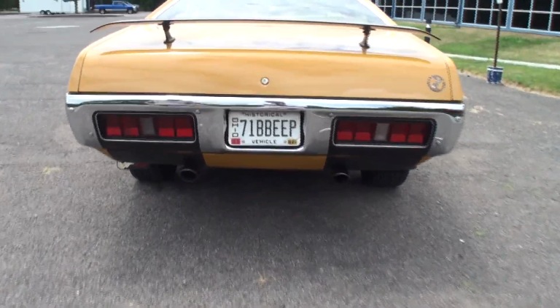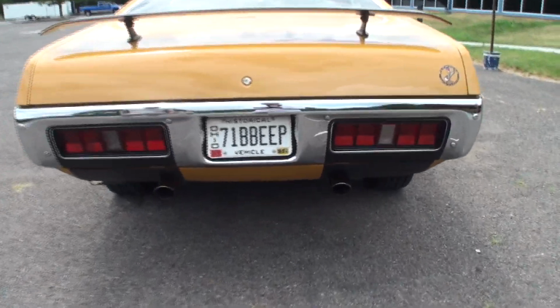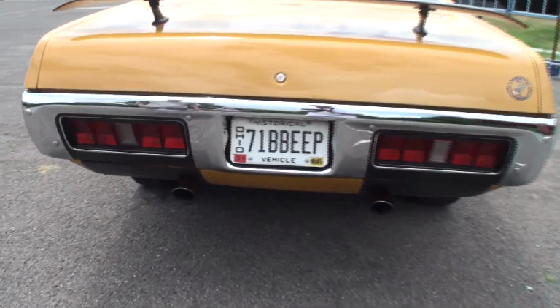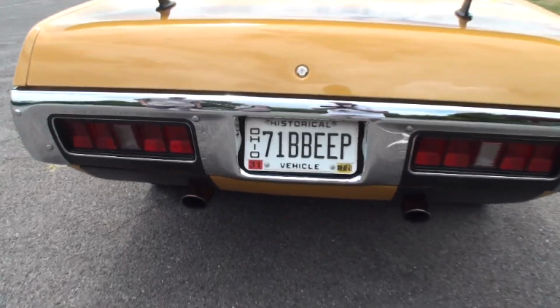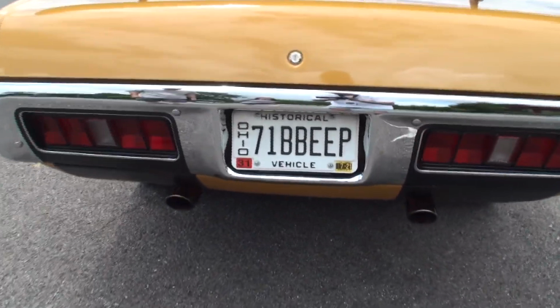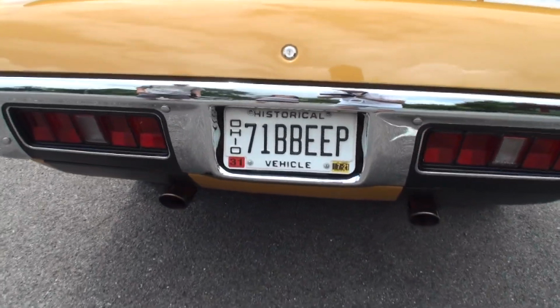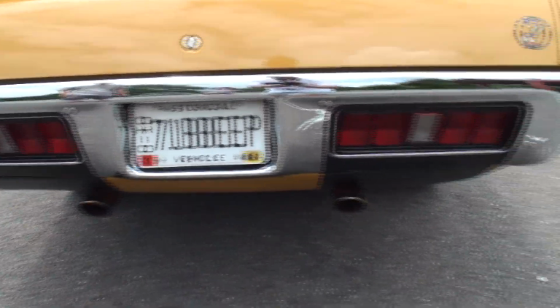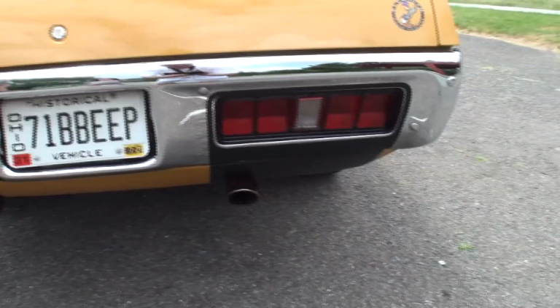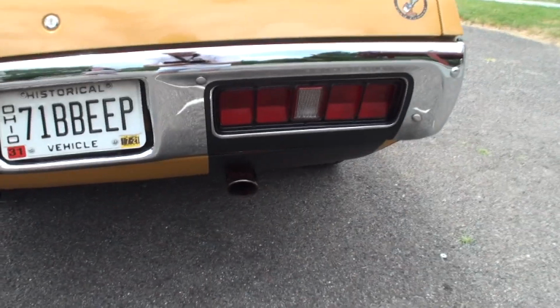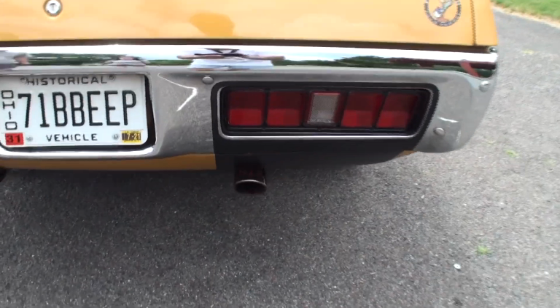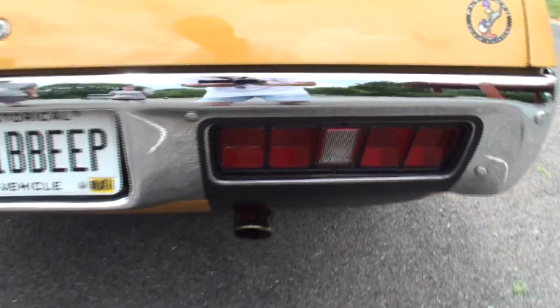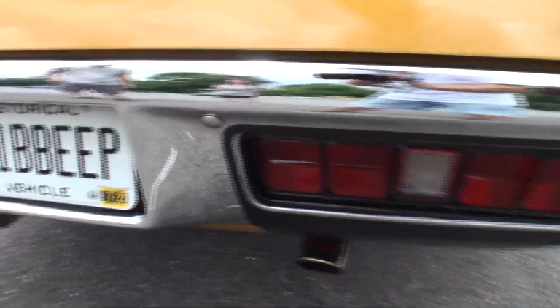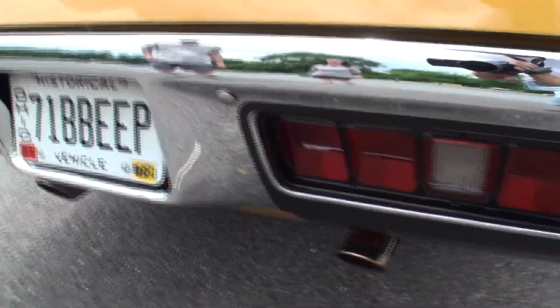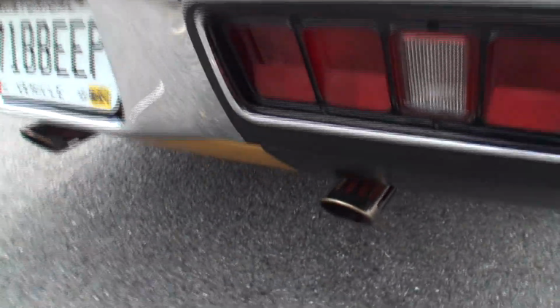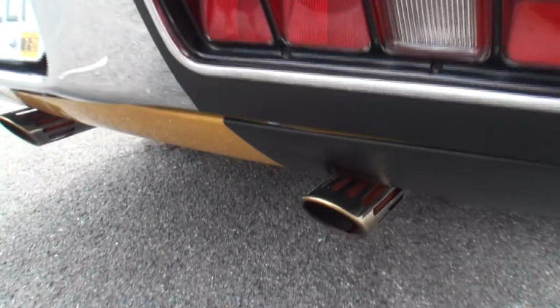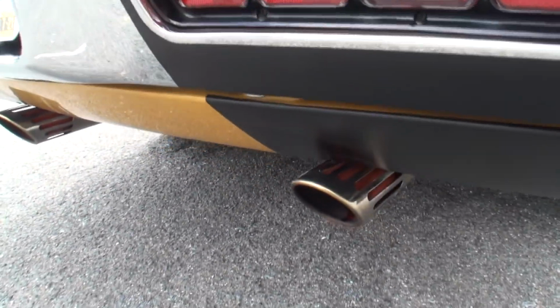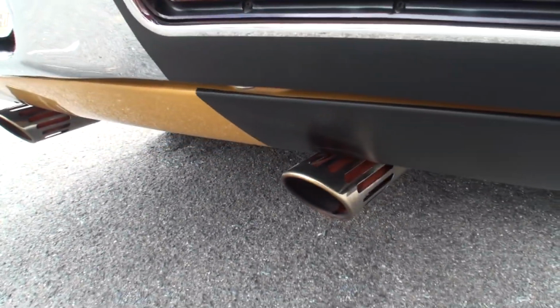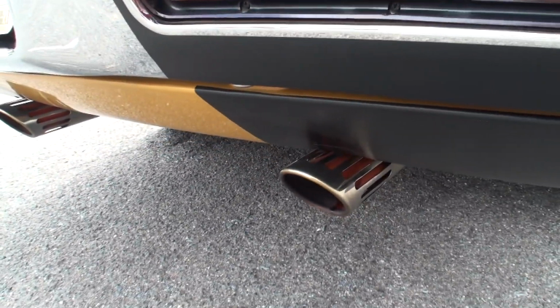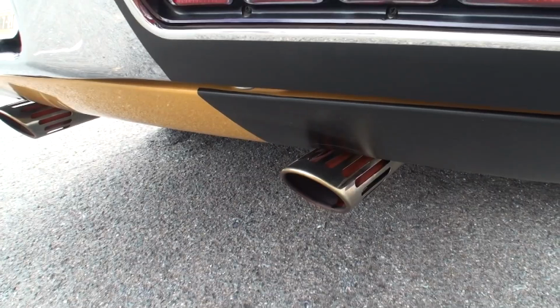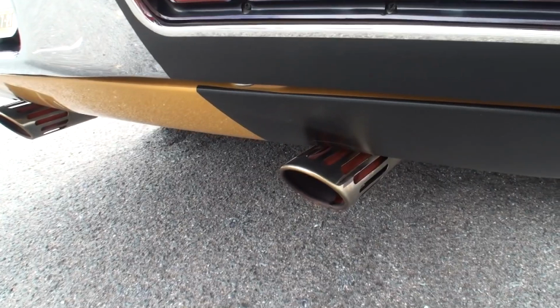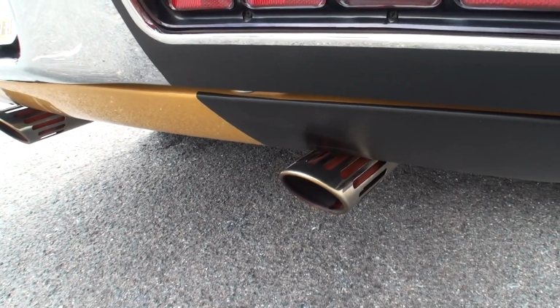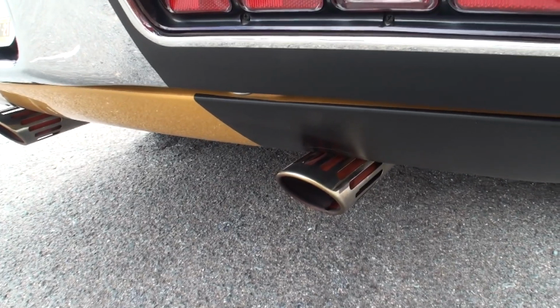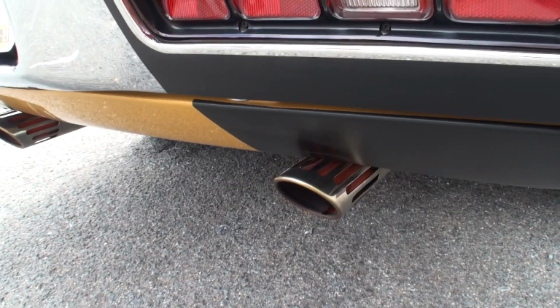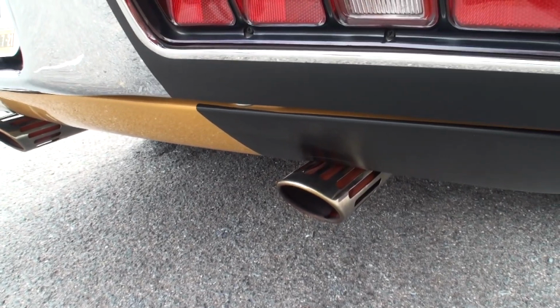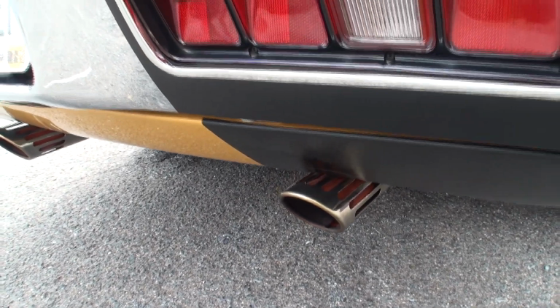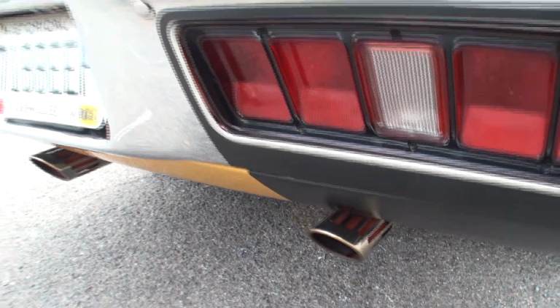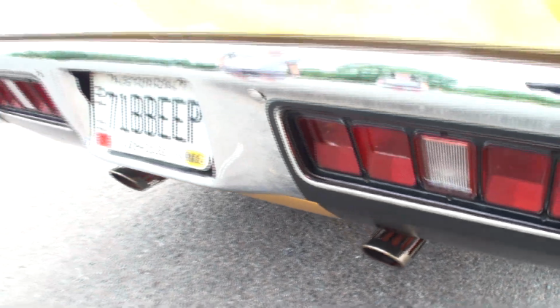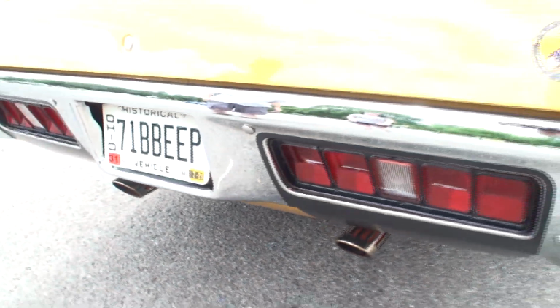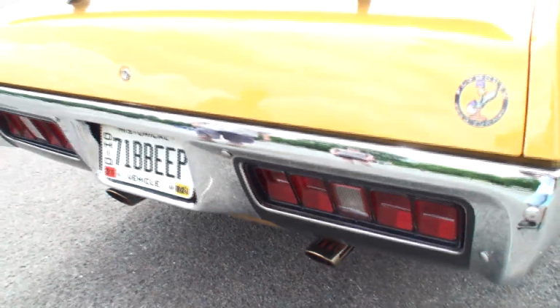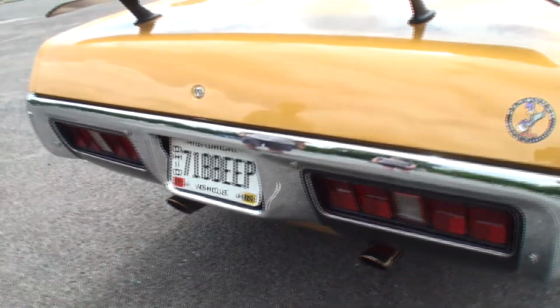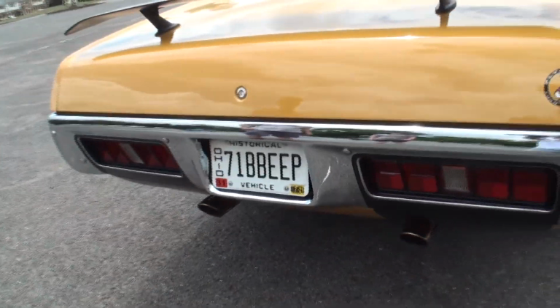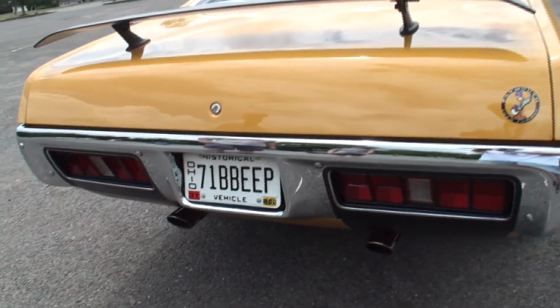Love the plates — 71B Beep. And I think the greatest tail exhaust of all time with the orange in the center to make it look like it's spitting flames.